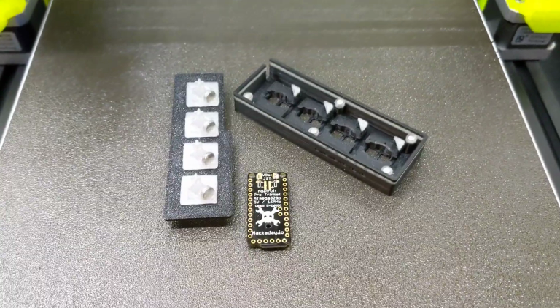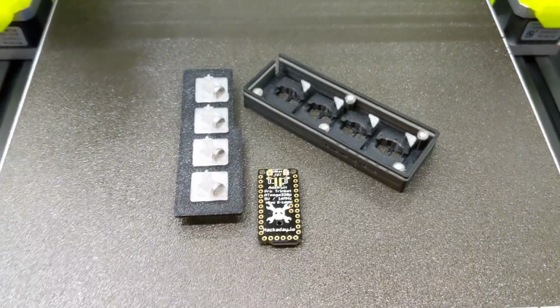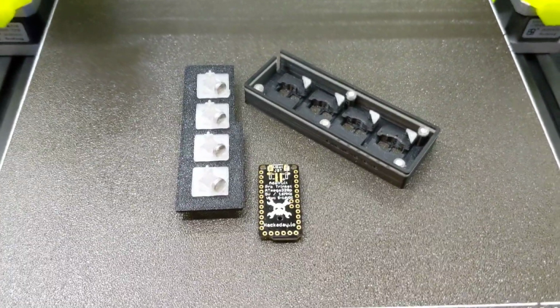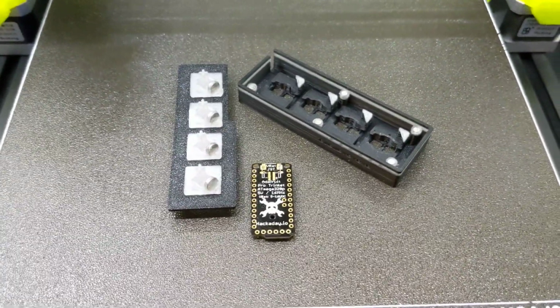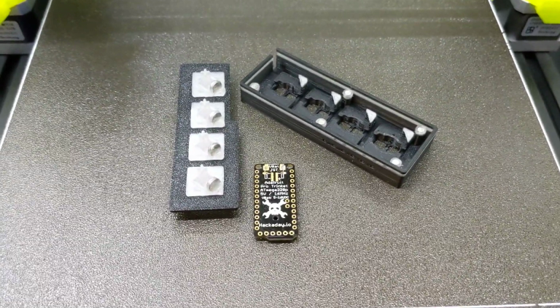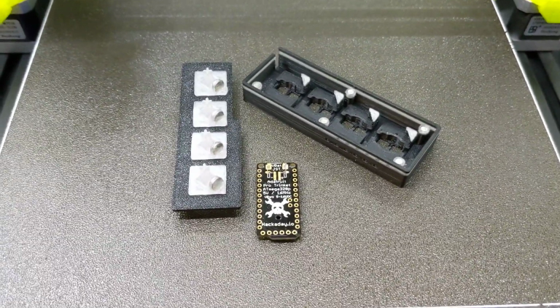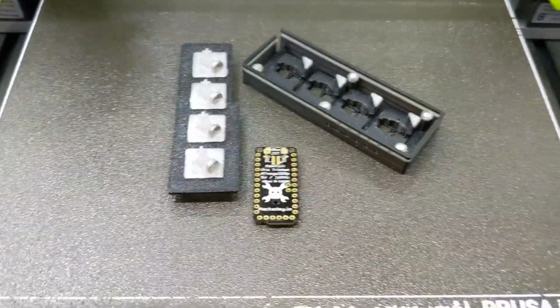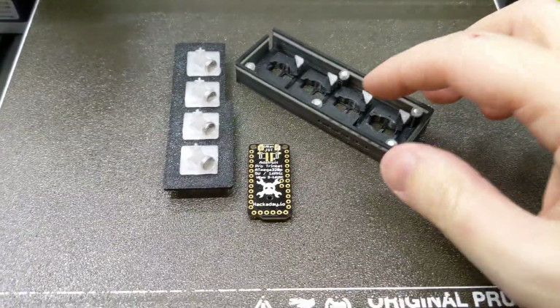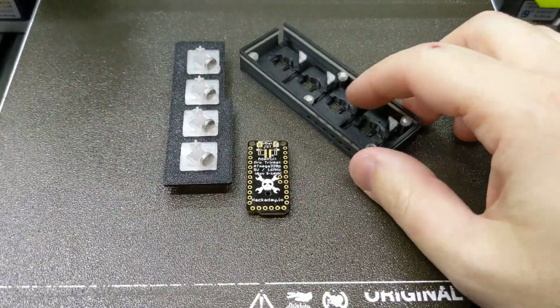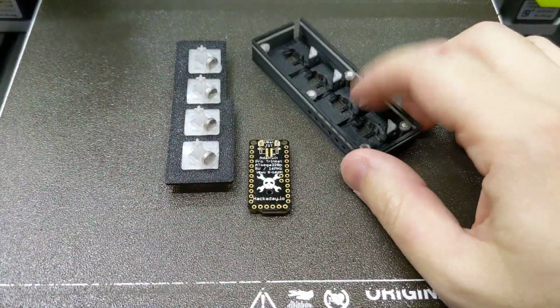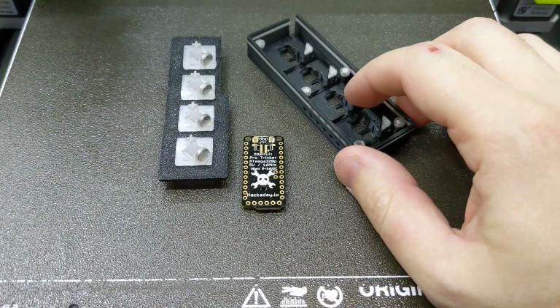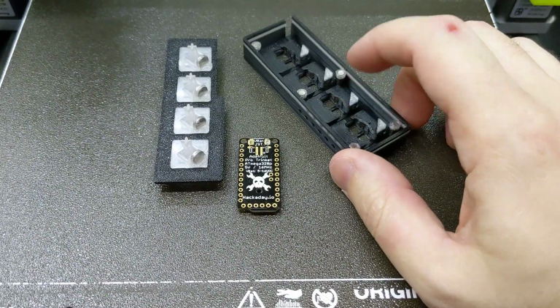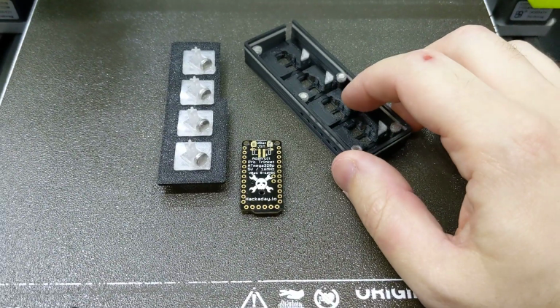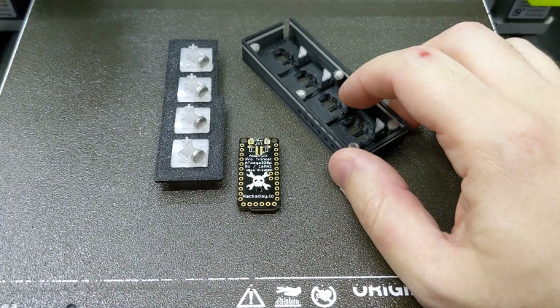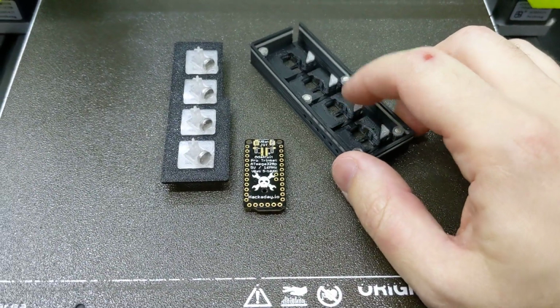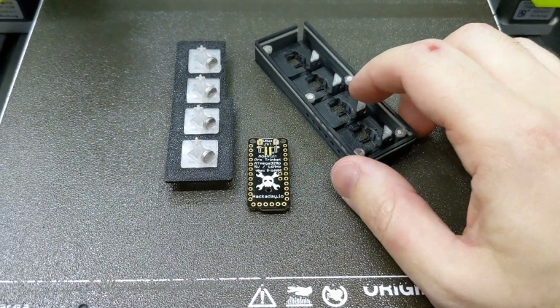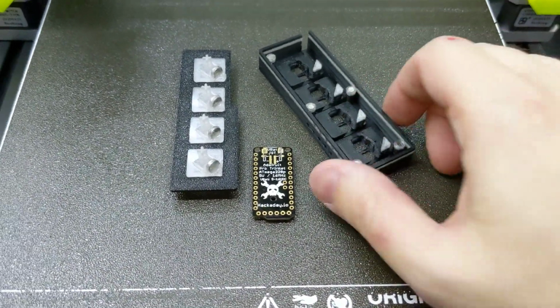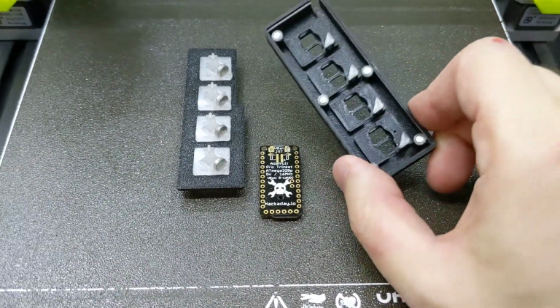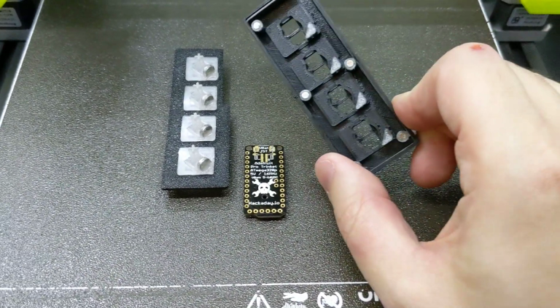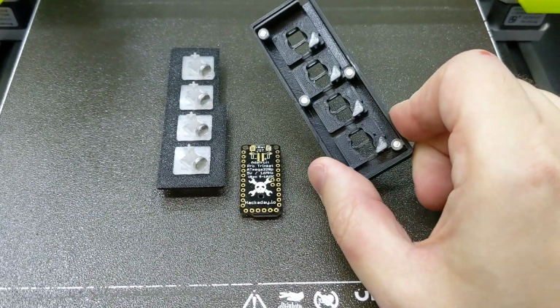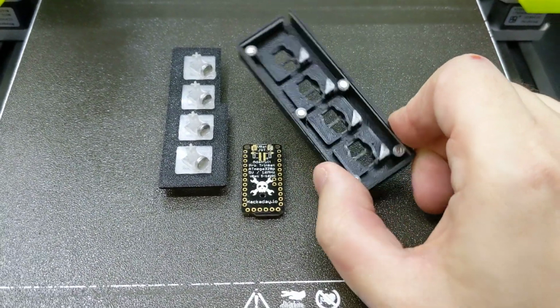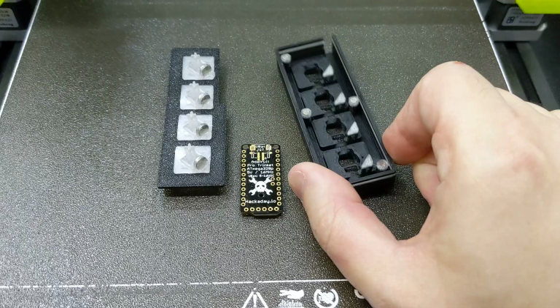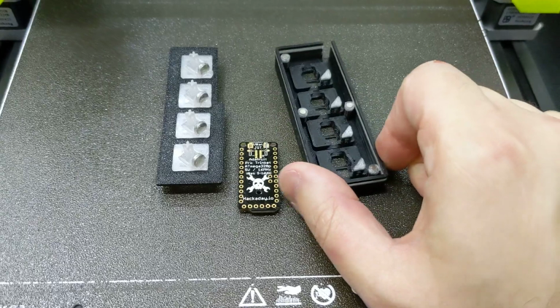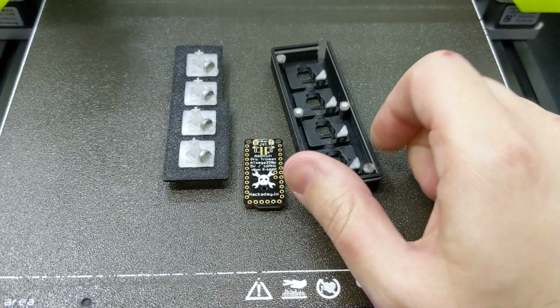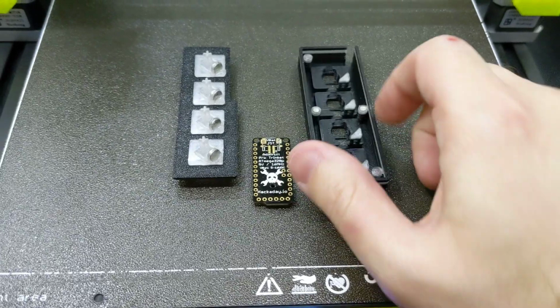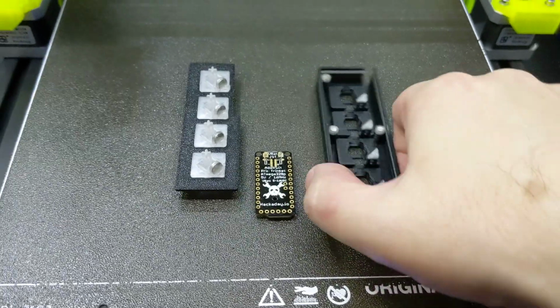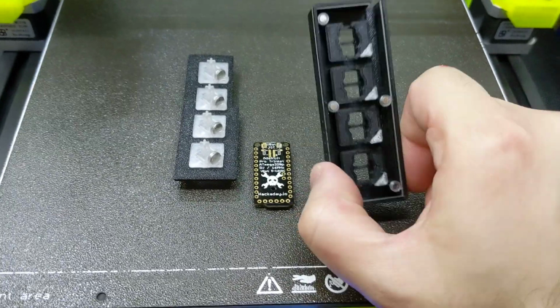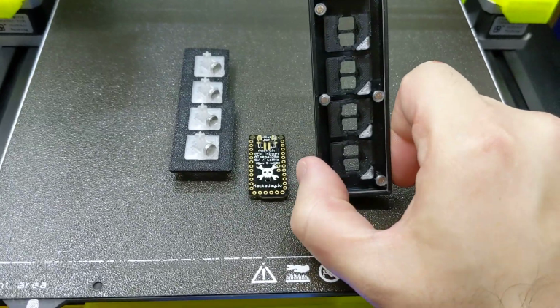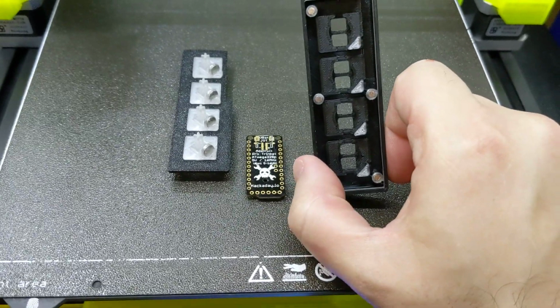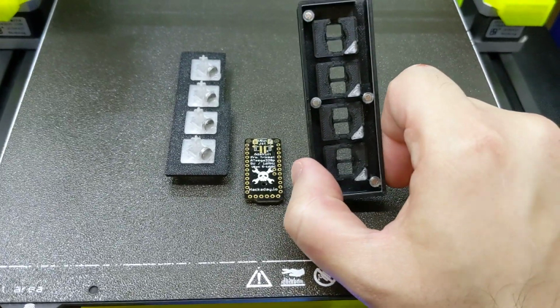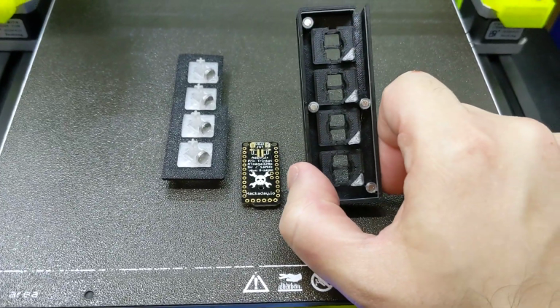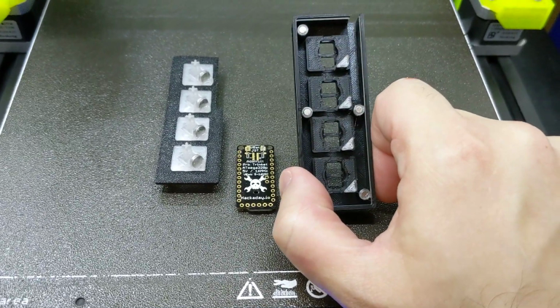To test out my key switch and the electrical mechanical contactless mechanism, I decided rather than build an enormous keyboard first, I'll start with a macro pad just to keep my sanity and have something I can show off right away.